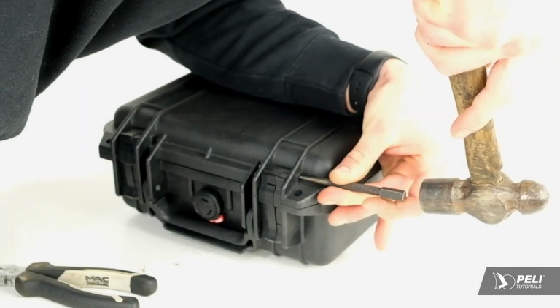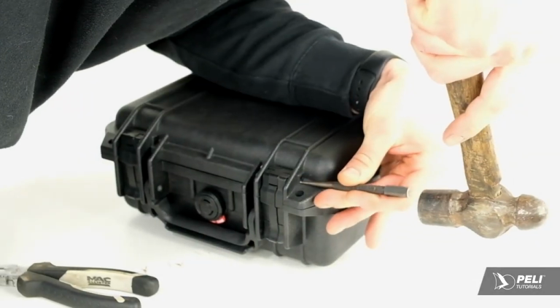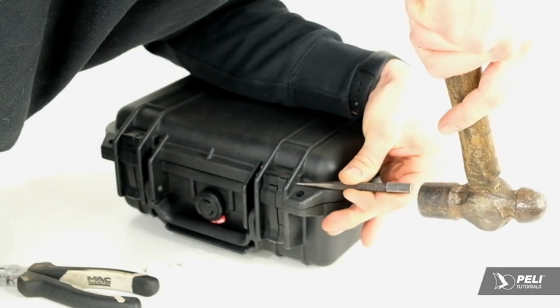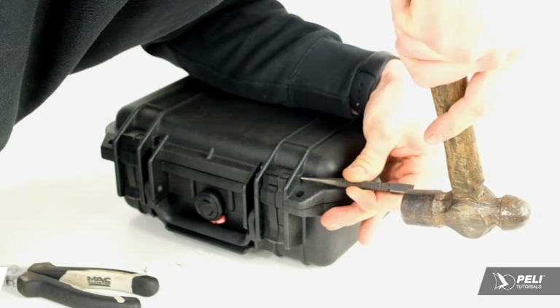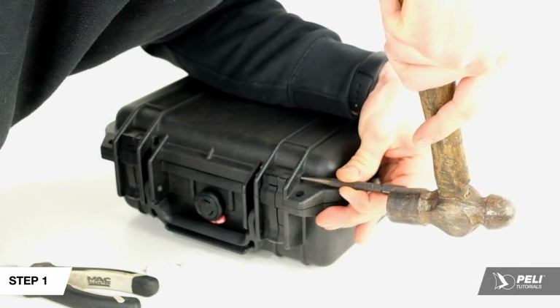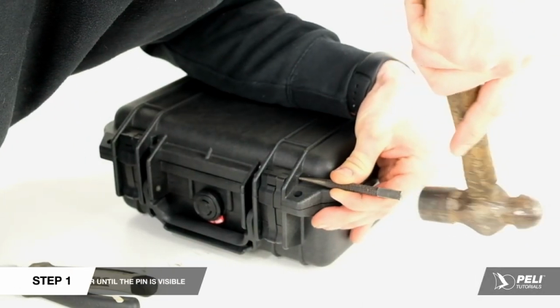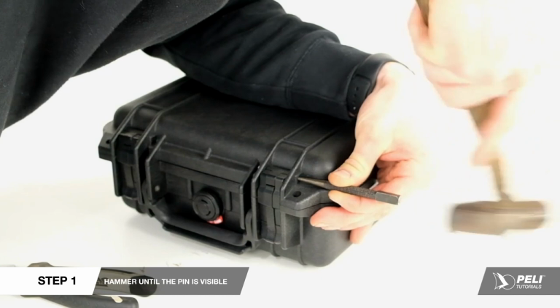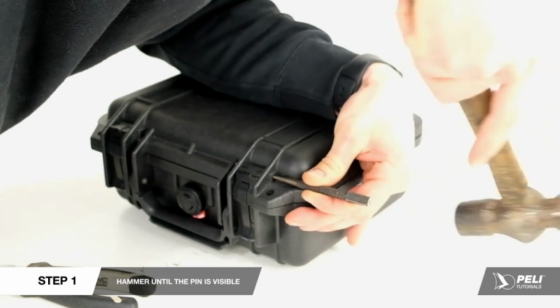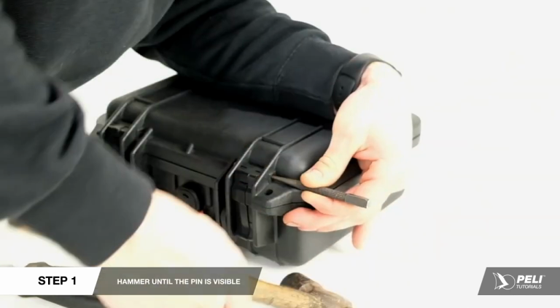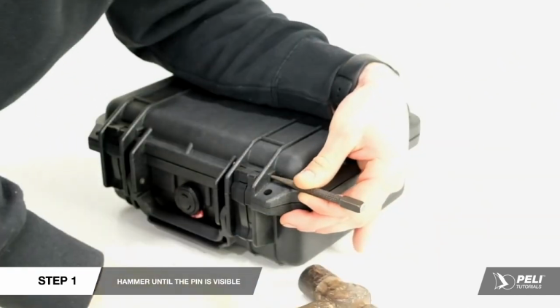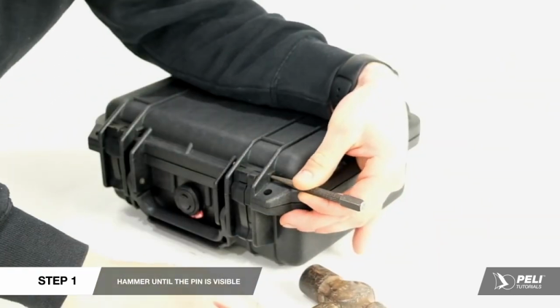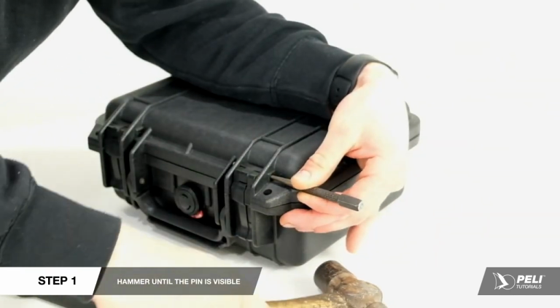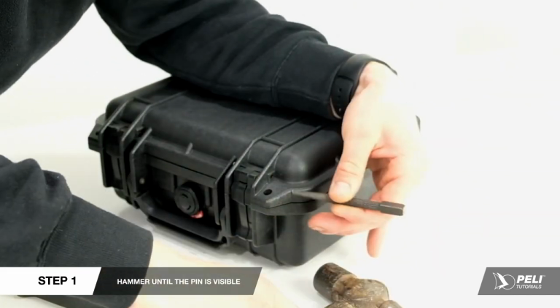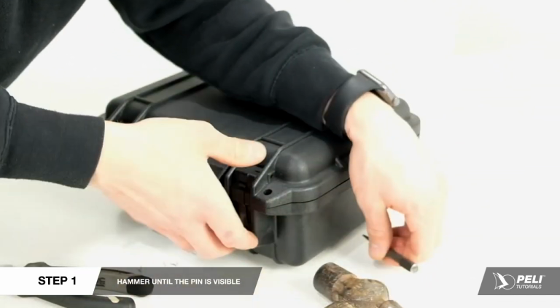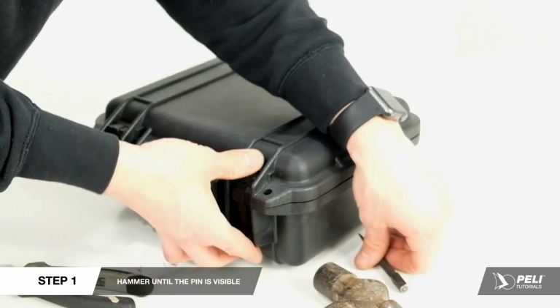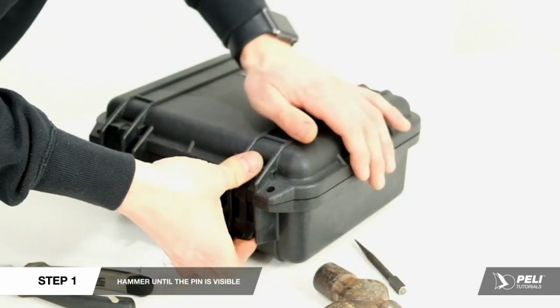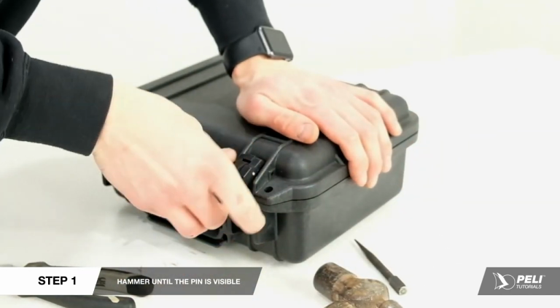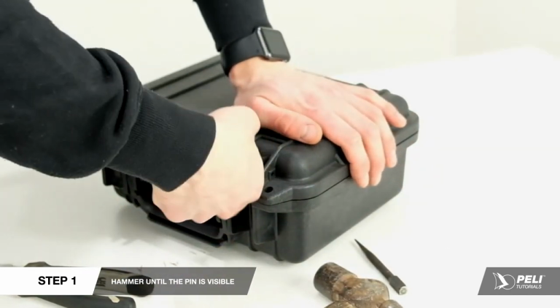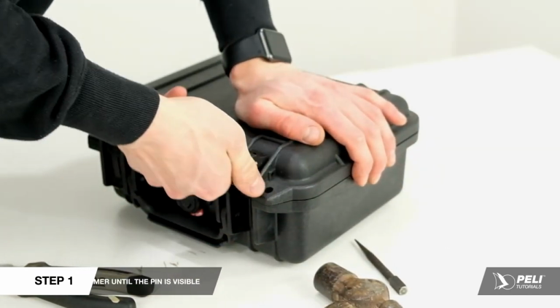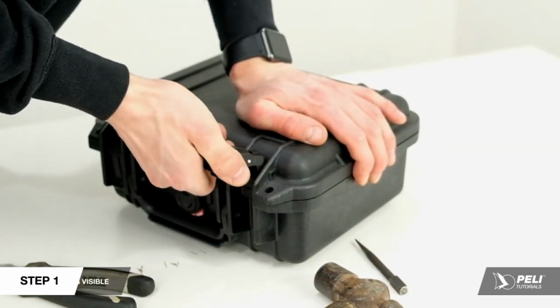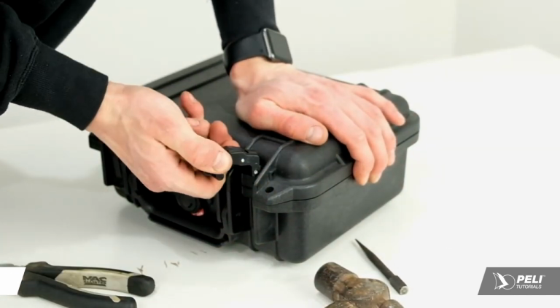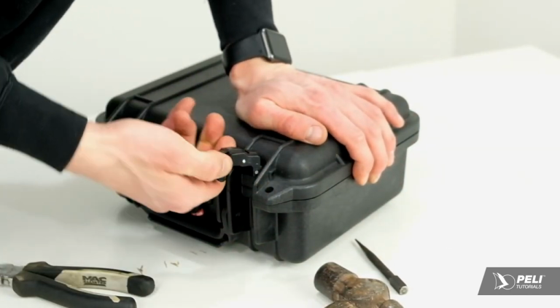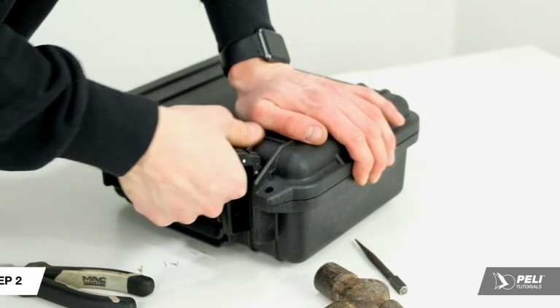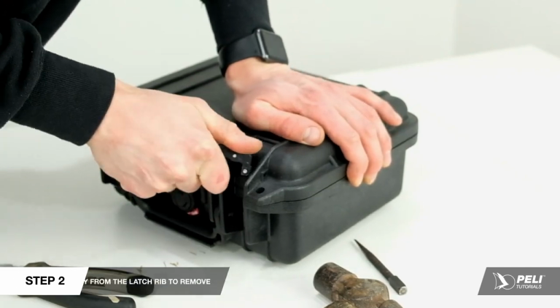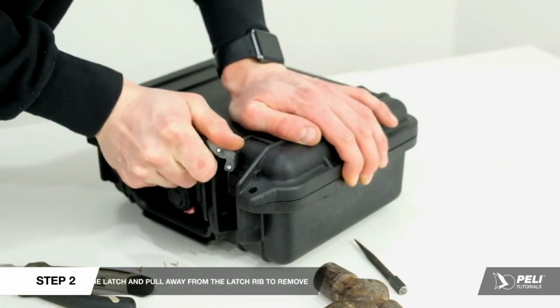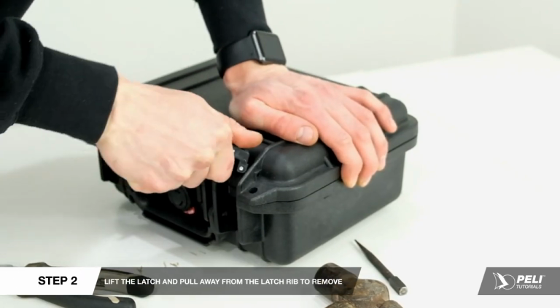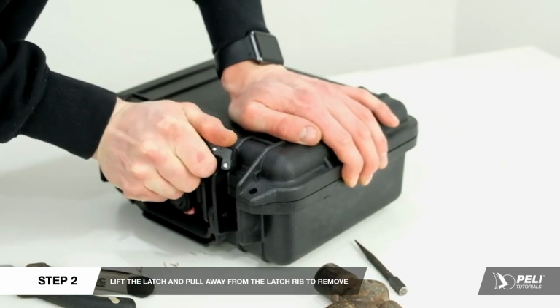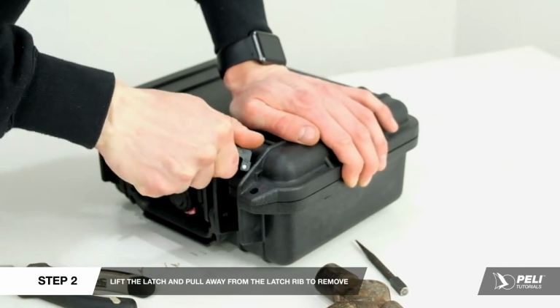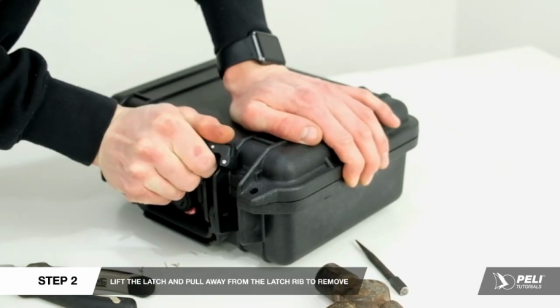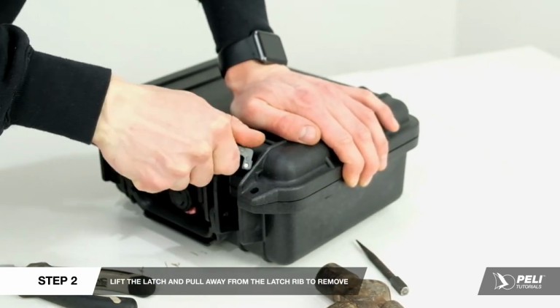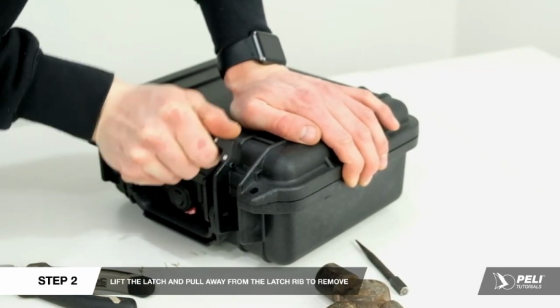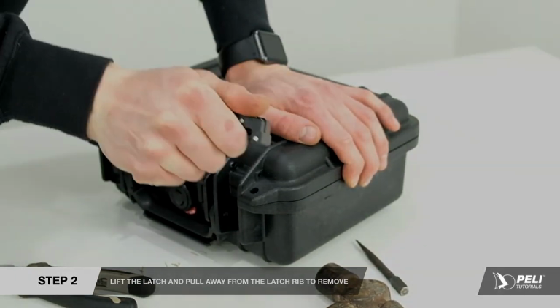If your latch pin only has one side visible, hammer until the pin is visible at the opposite side but not sticking out. Lift the latch and pull away from the latch rib to remove.